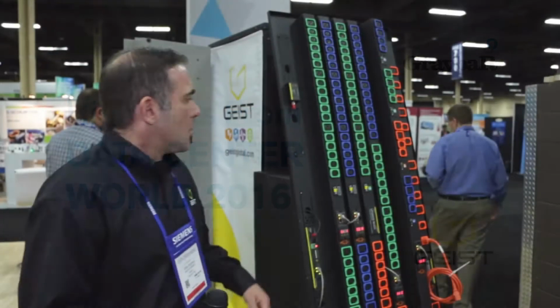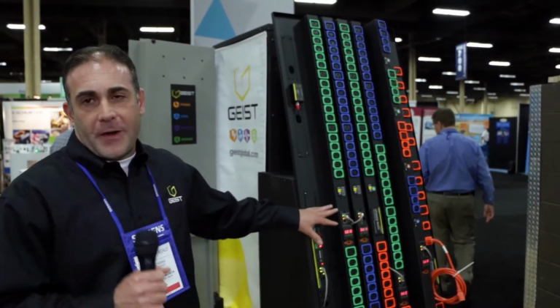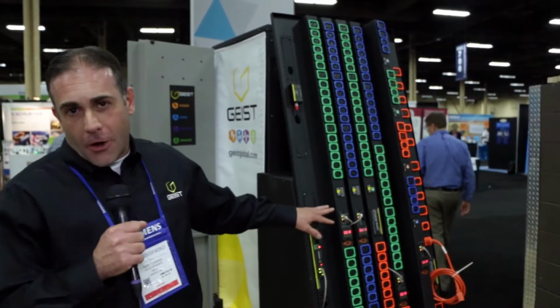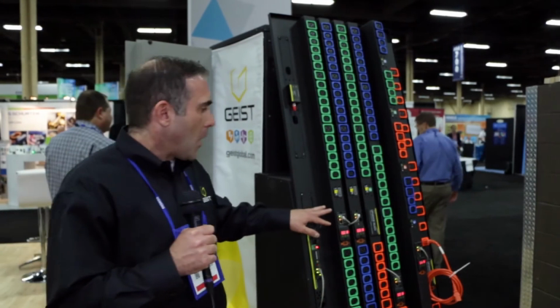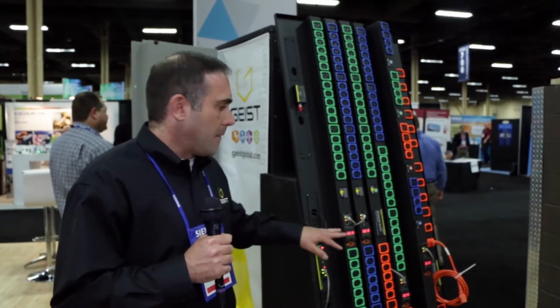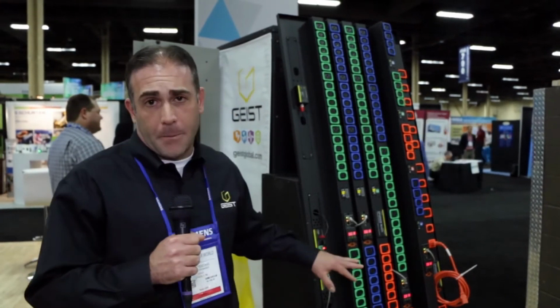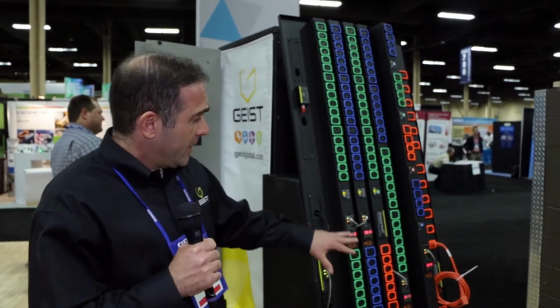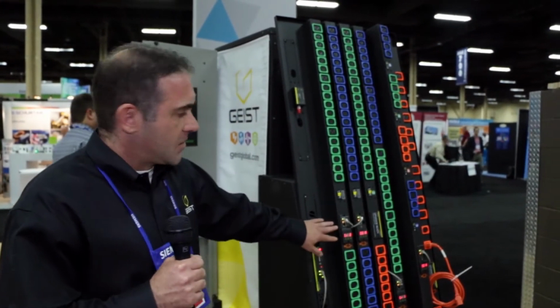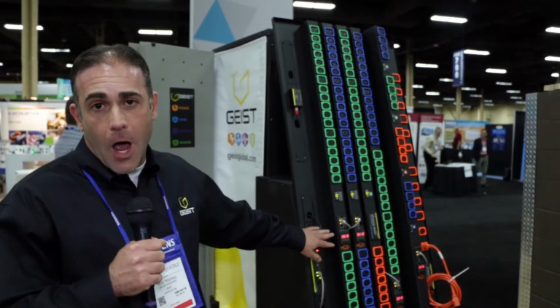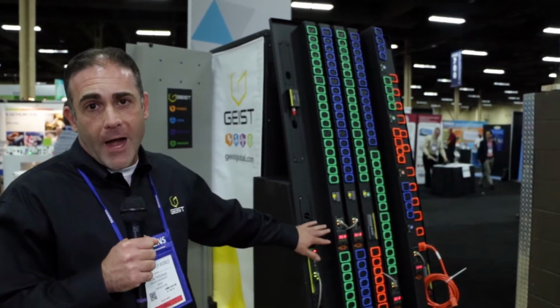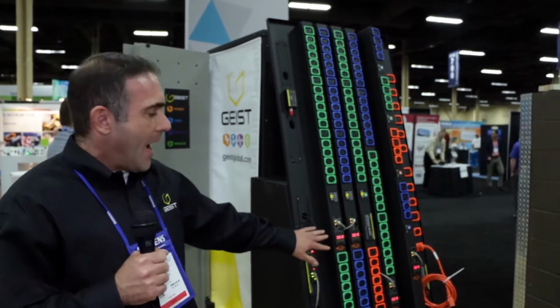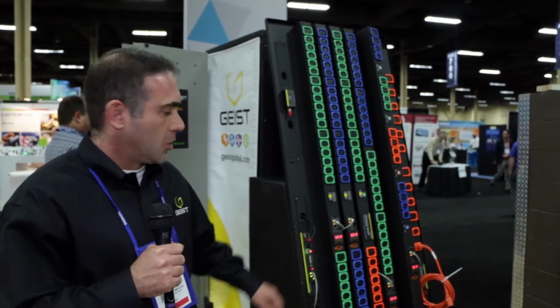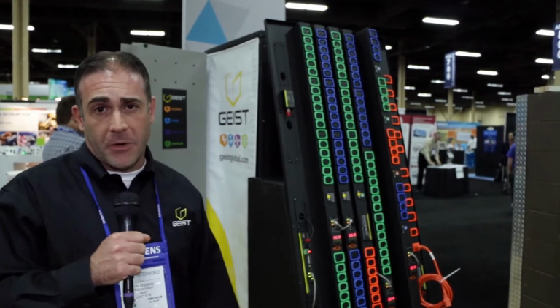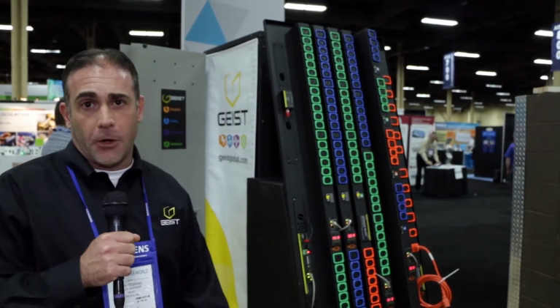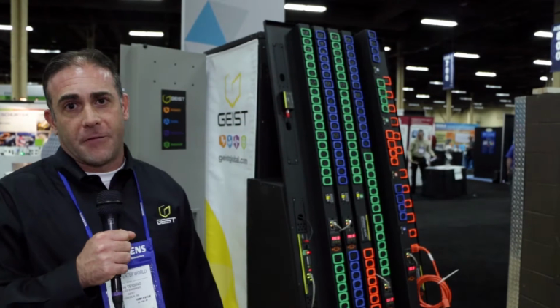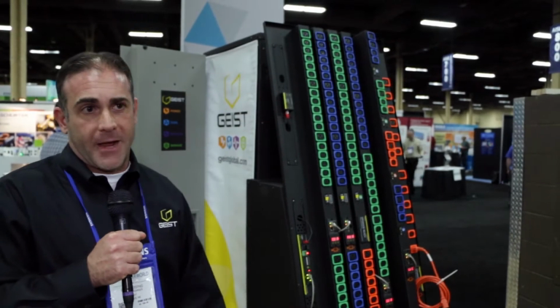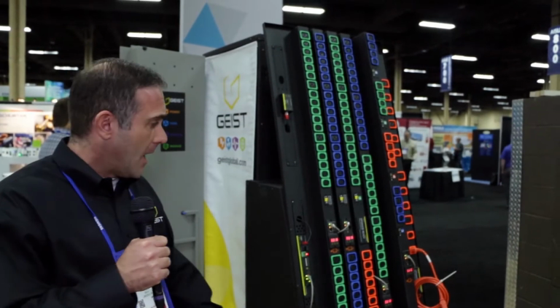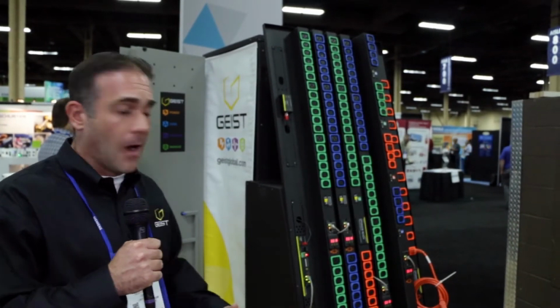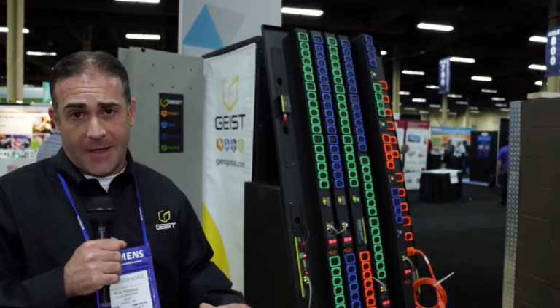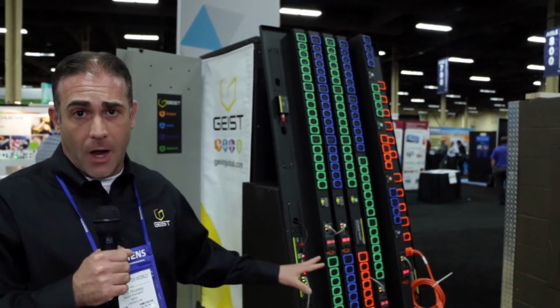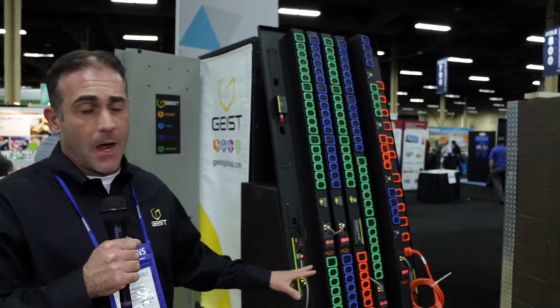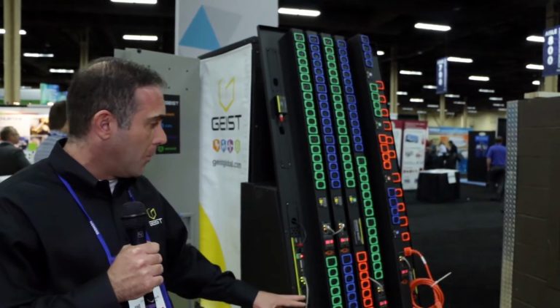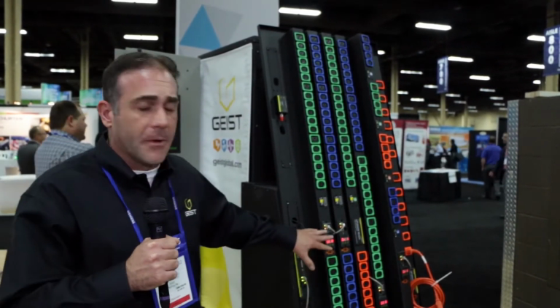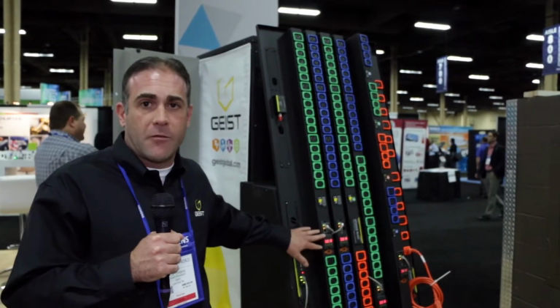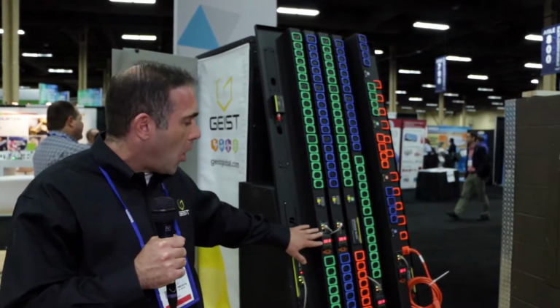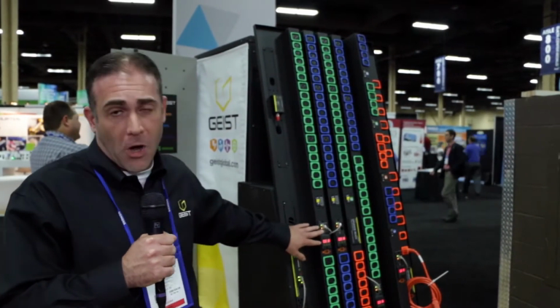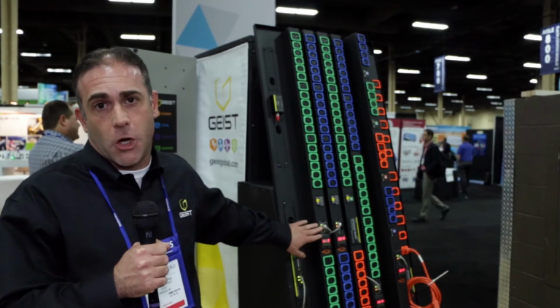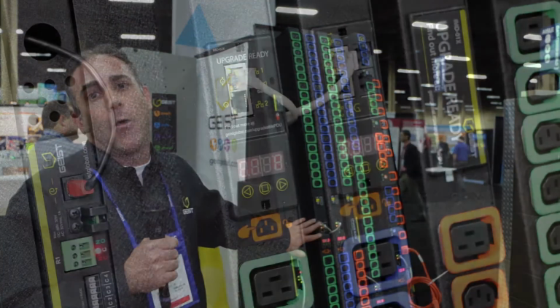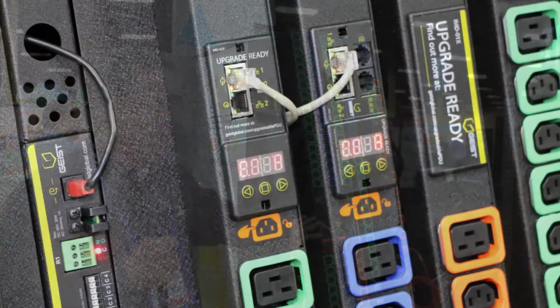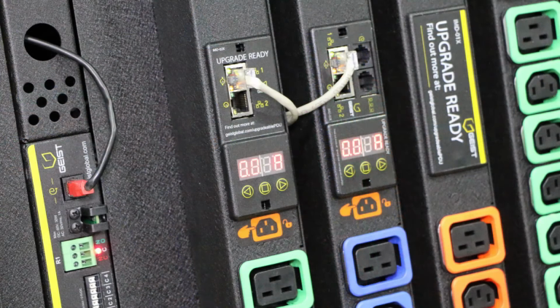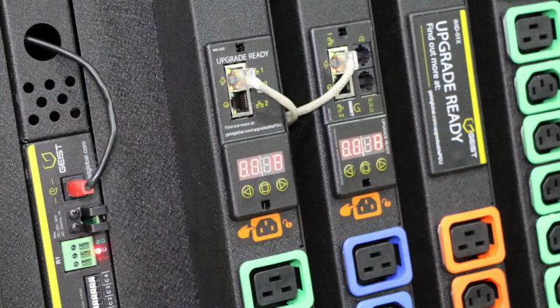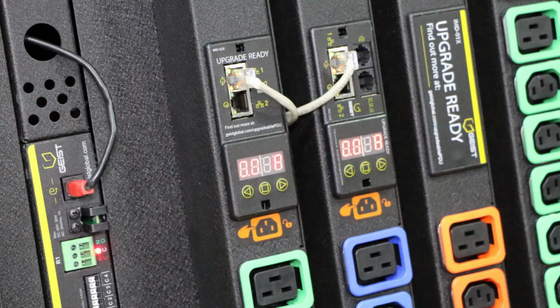What we have here is our new product from a power perspective, and this is called the upgradable power strip. We've taken a little bit of a different perspective than a lot of other companies out there, because whoever would have thought that a processor in a power strip could actually become outdated?